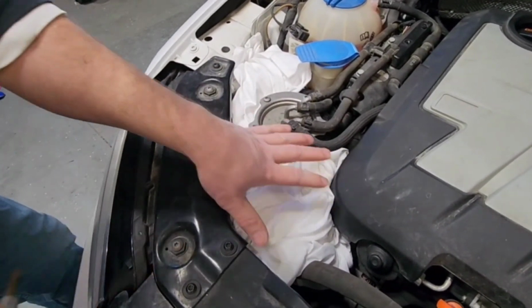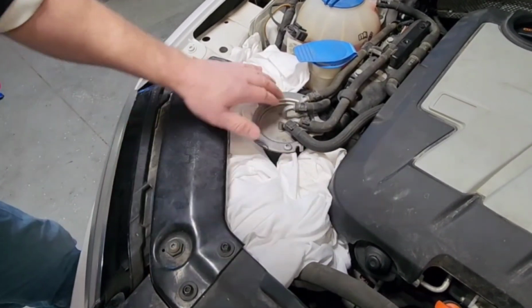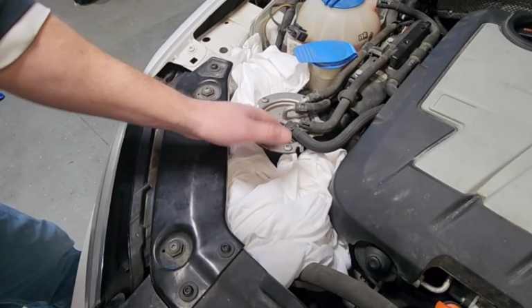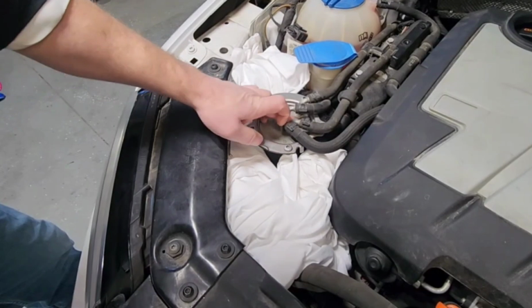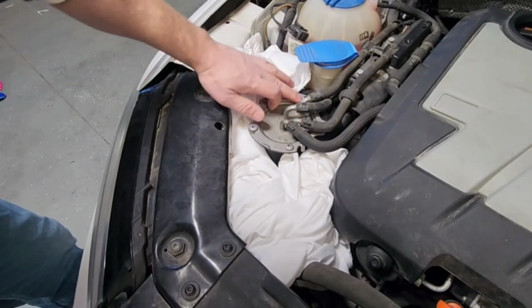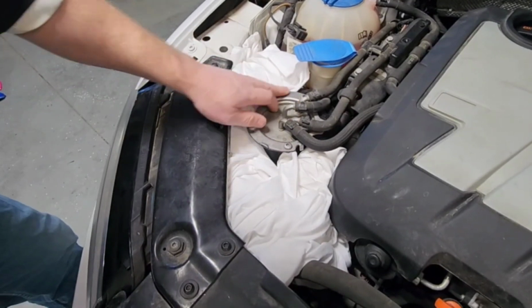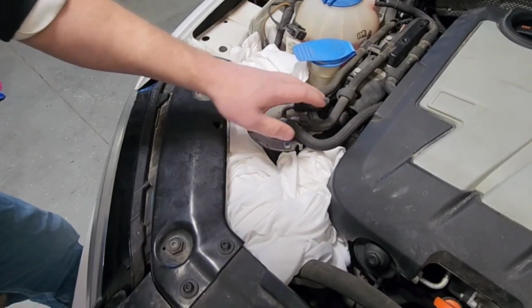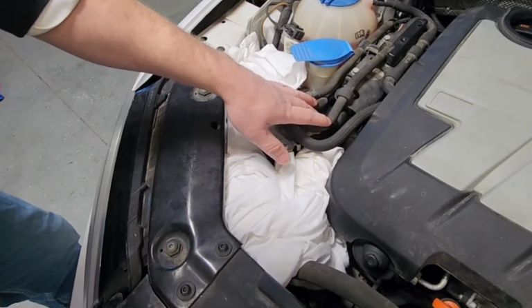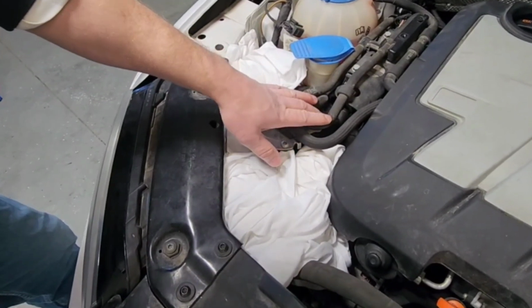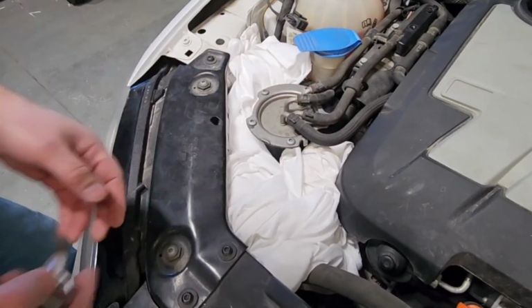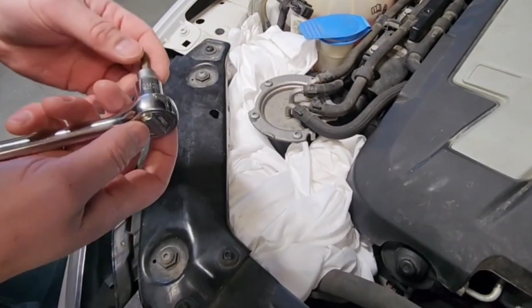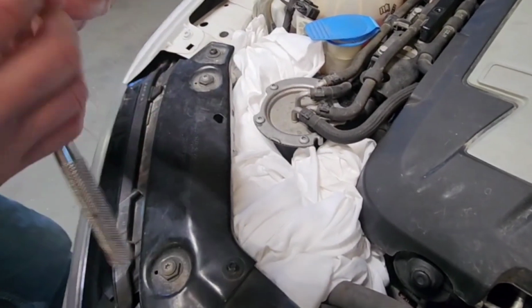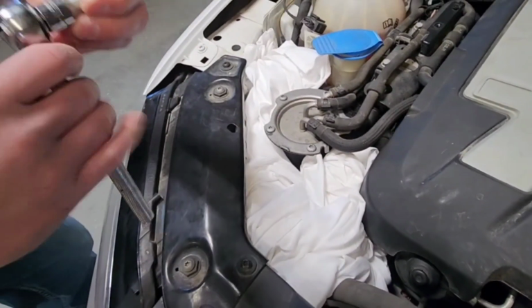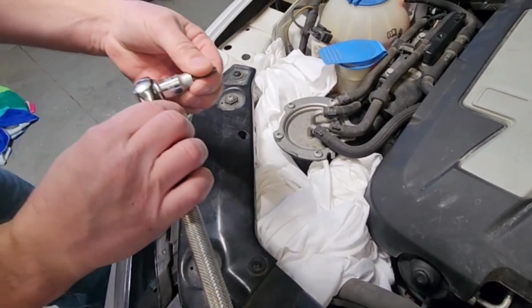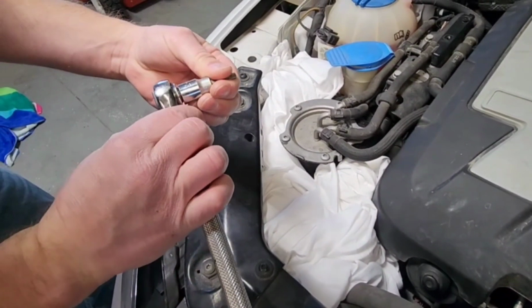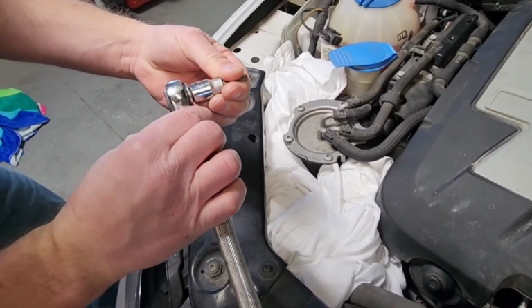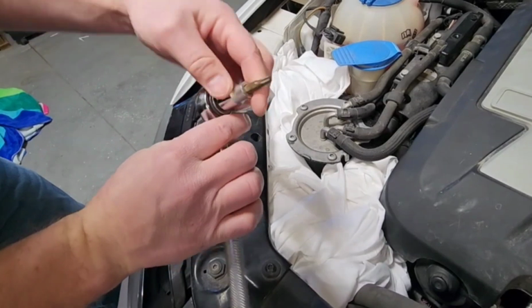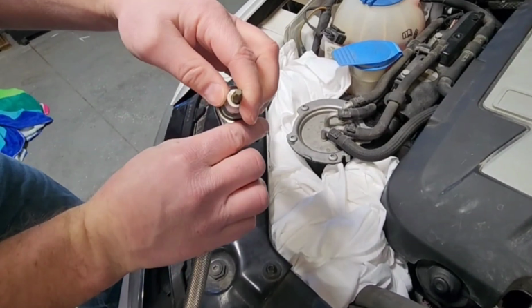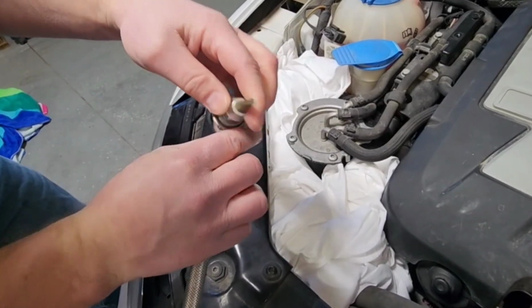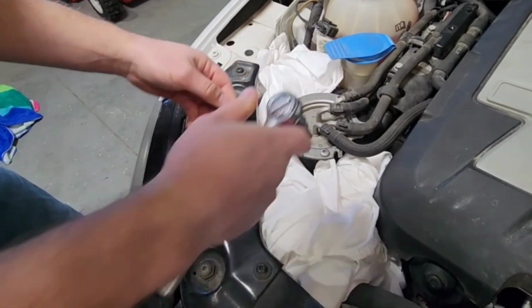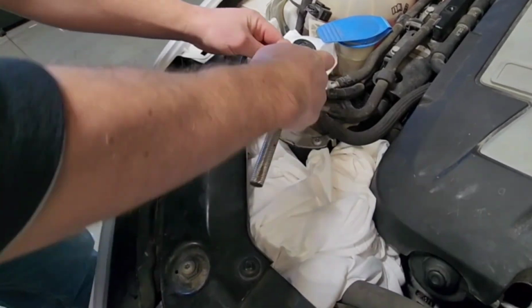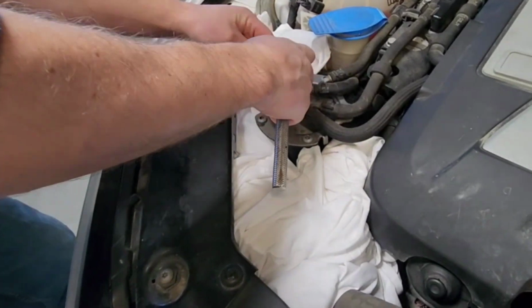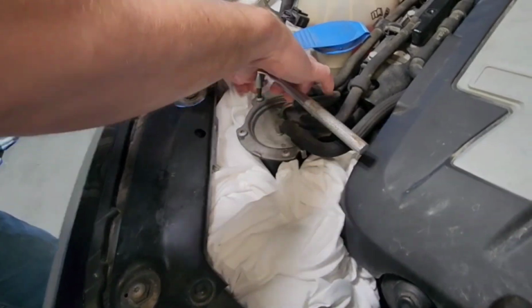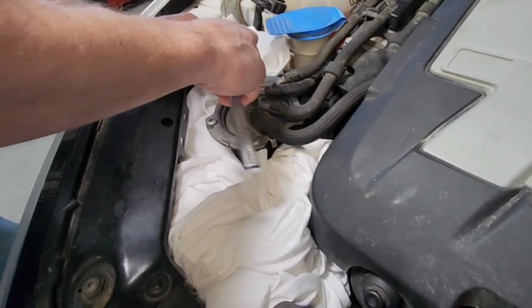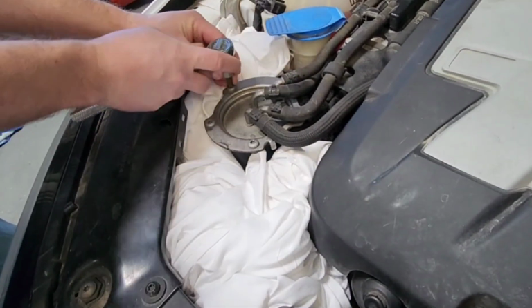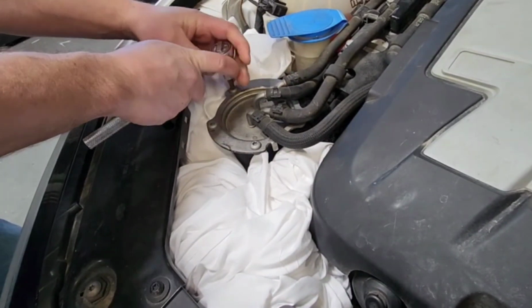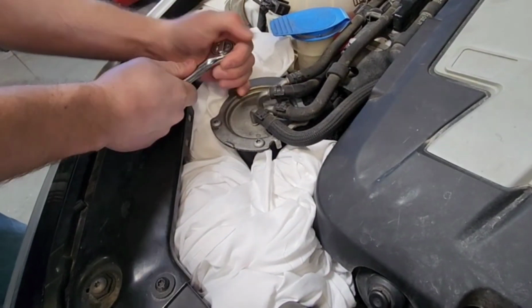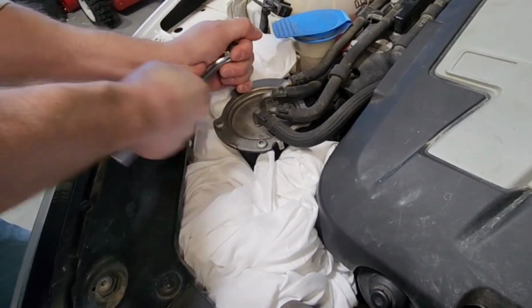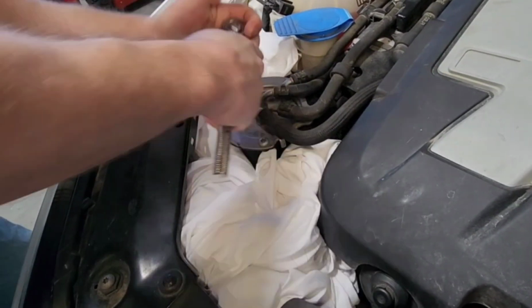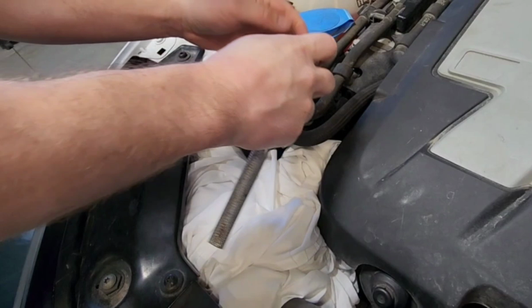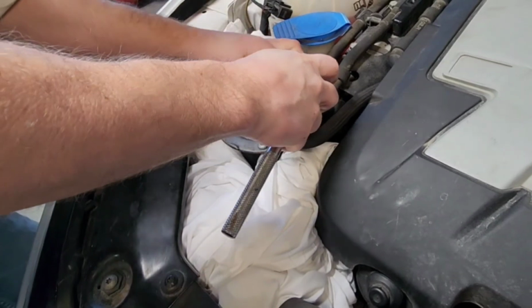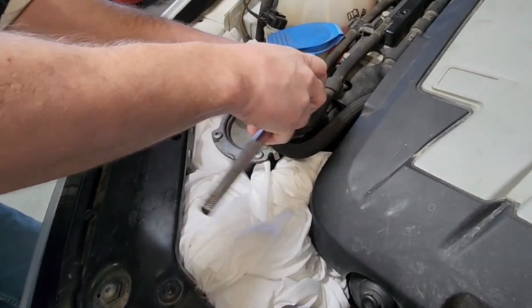First, I cleaned off this area so you don't want to have any particles fall into it. Then you take a T30 bit and kind of loosen it in a star pattern.